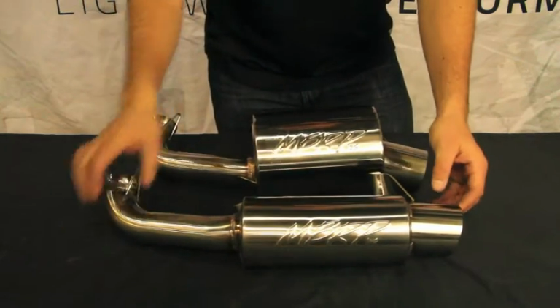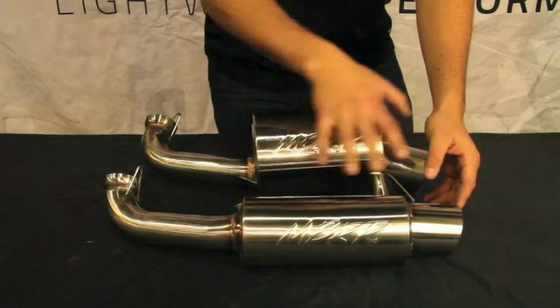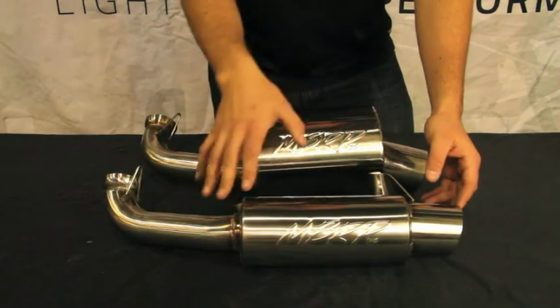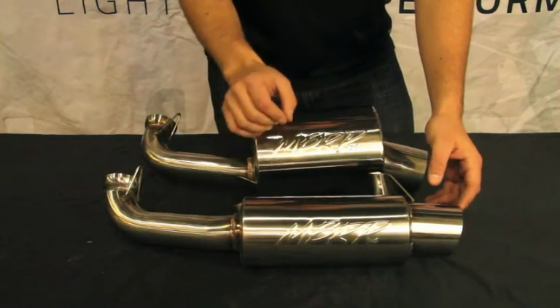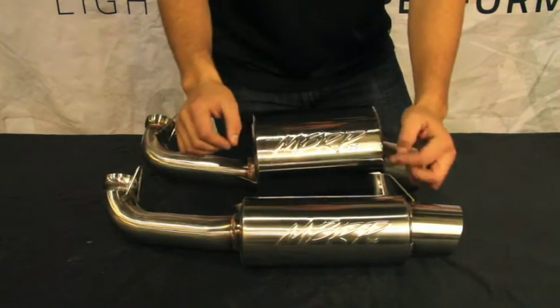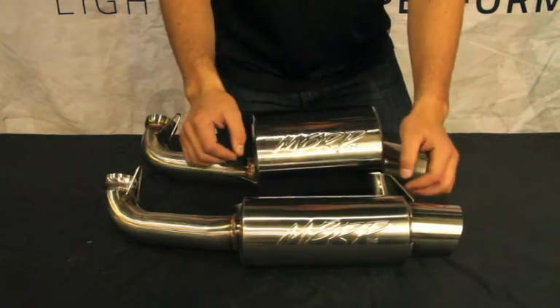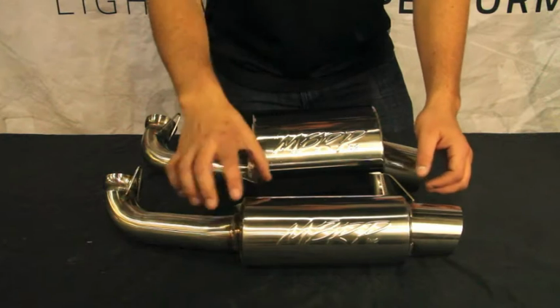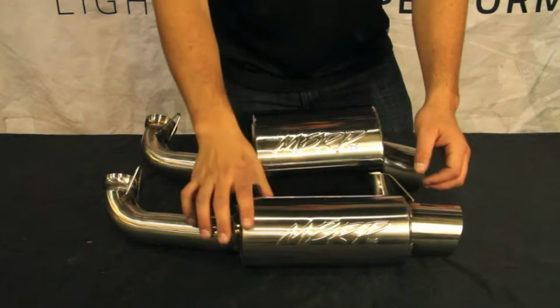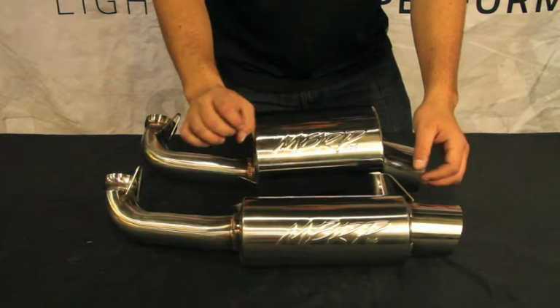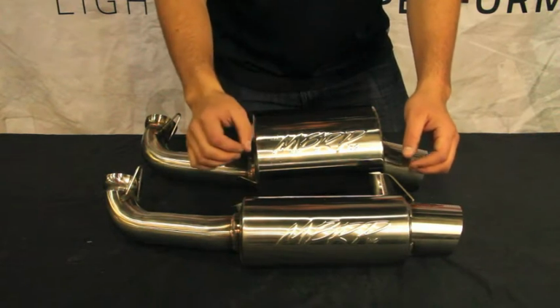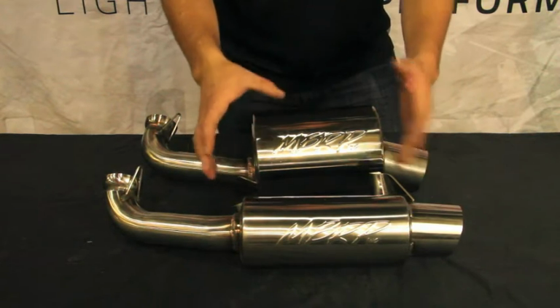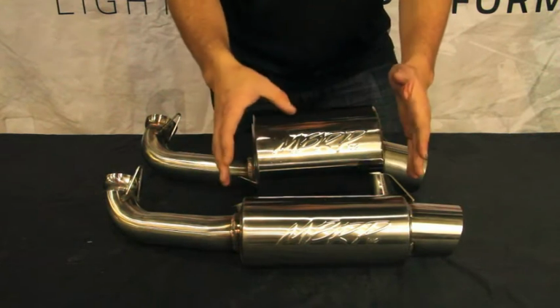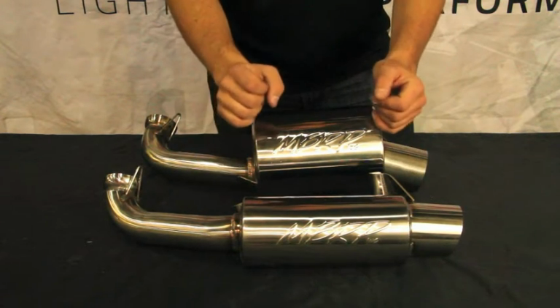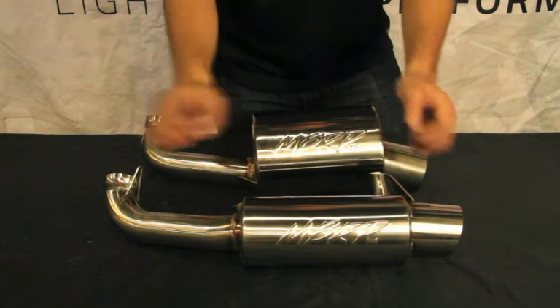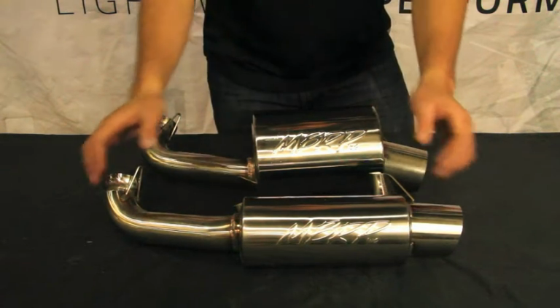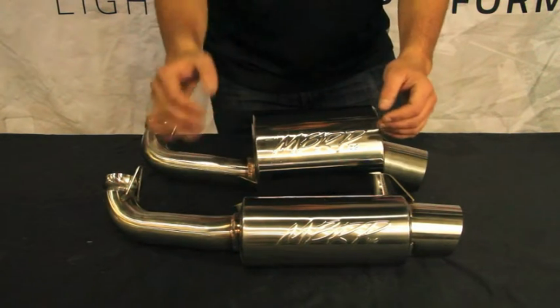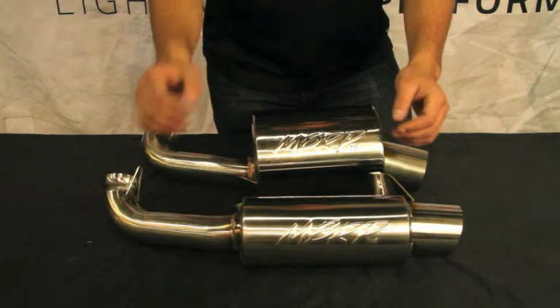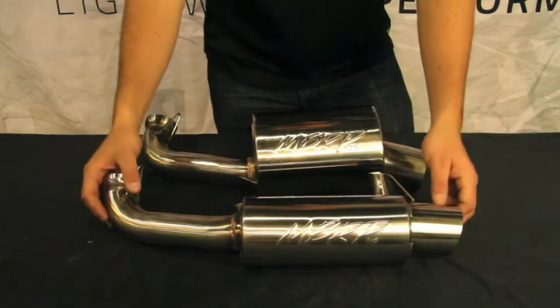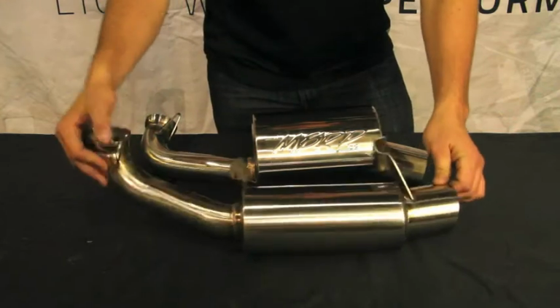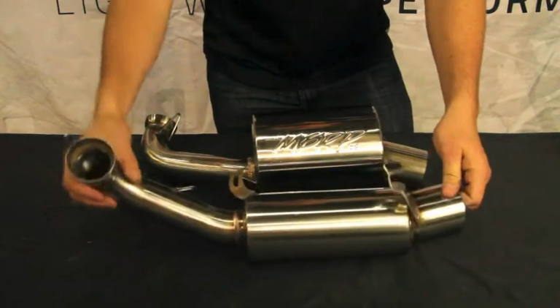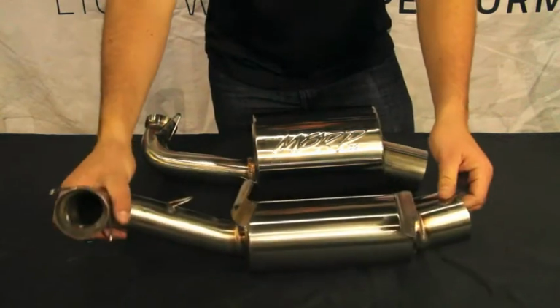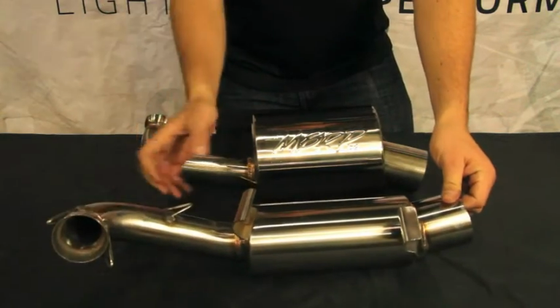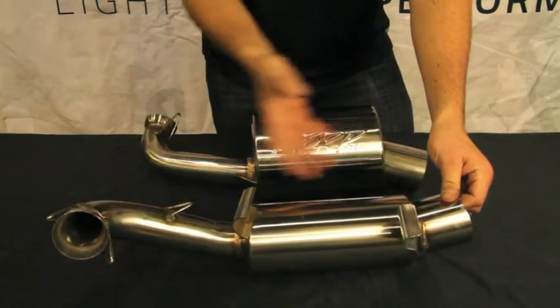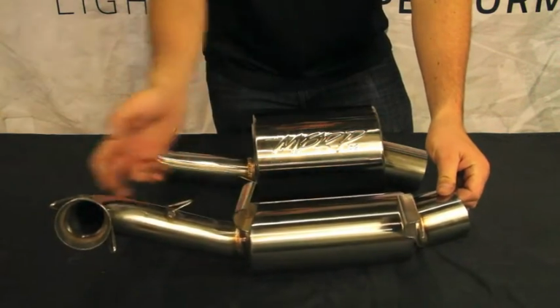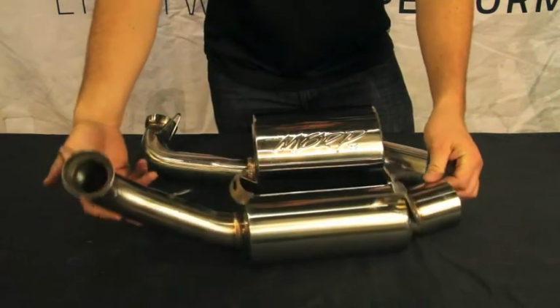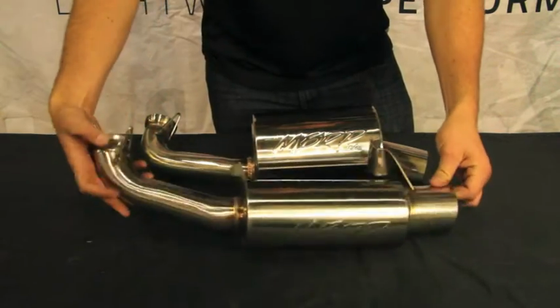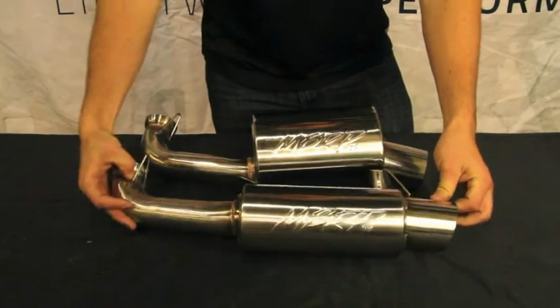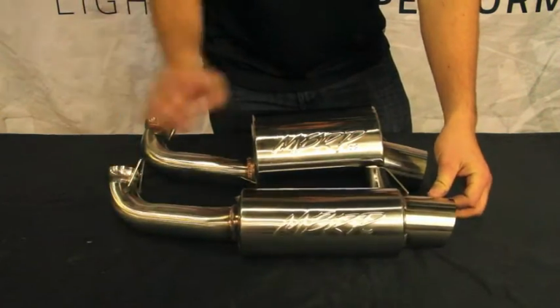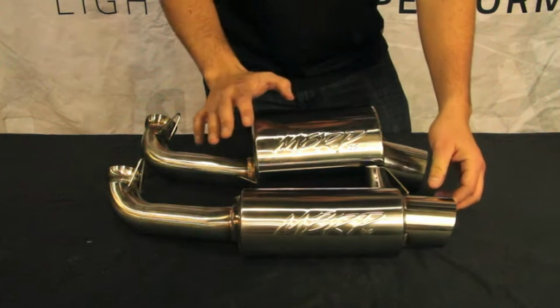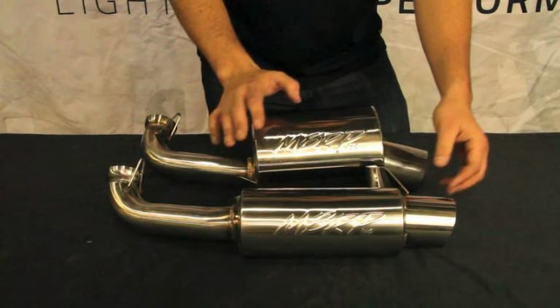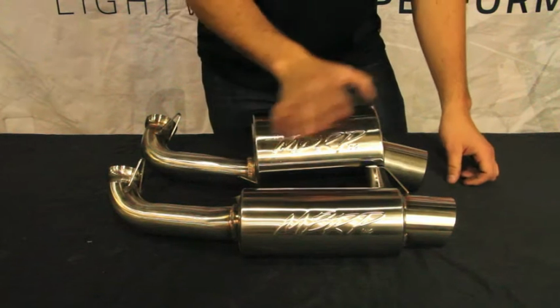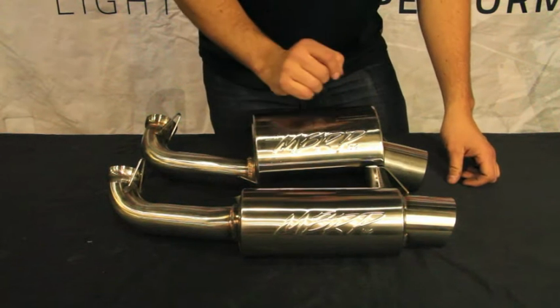Looking at our race can as well — laser cut brackets. This is a four inch body, something that still provides sufficient back pressure but the most in lightweight. Again, laser cut brackets, a nice 304 stainless, and these exhausts will not rust. They can easily be polished.